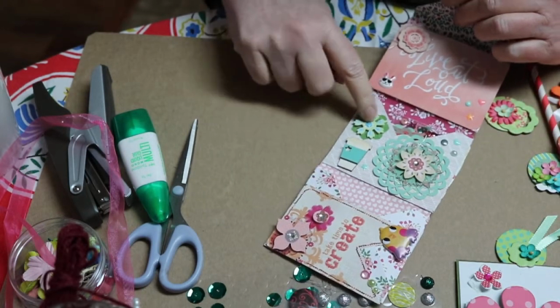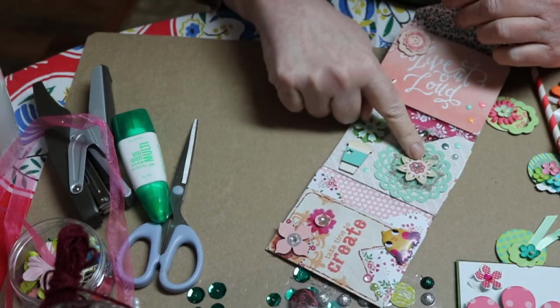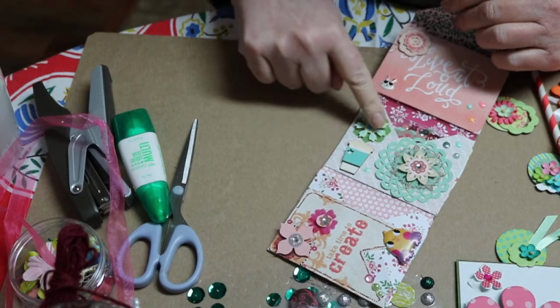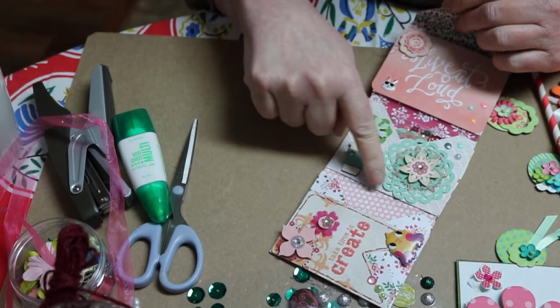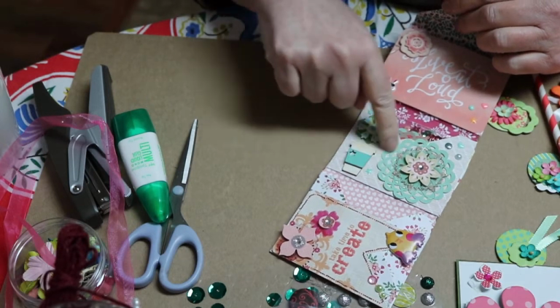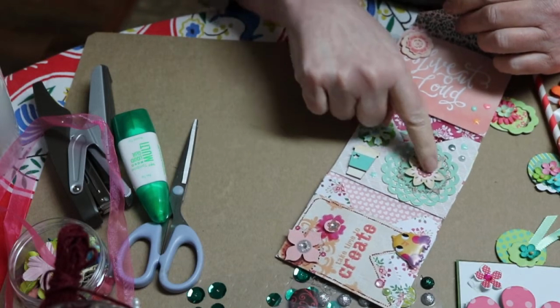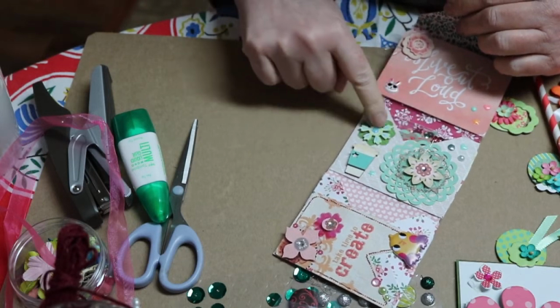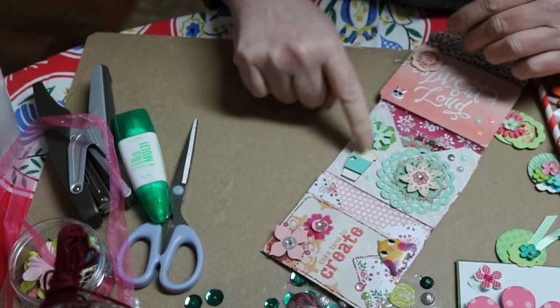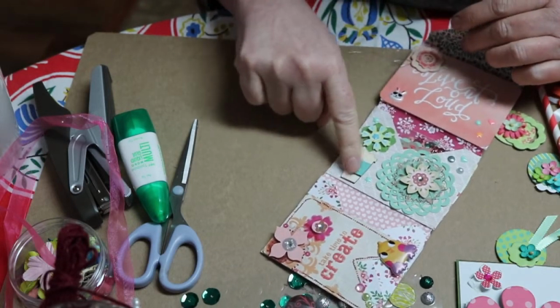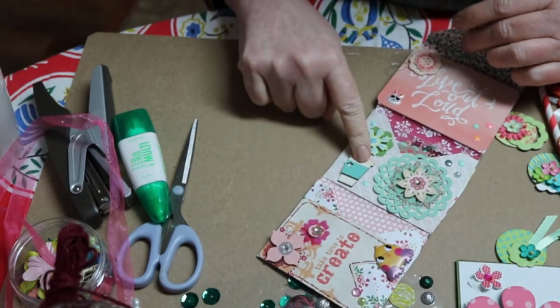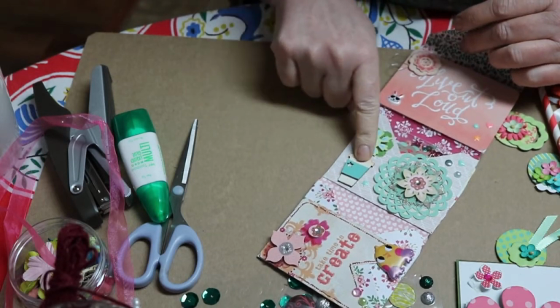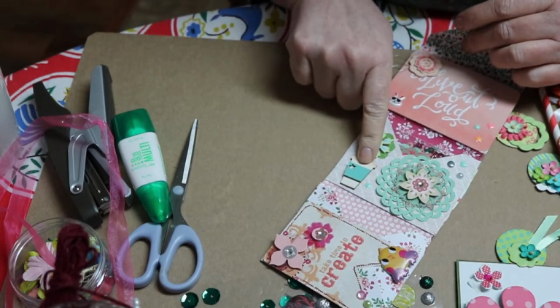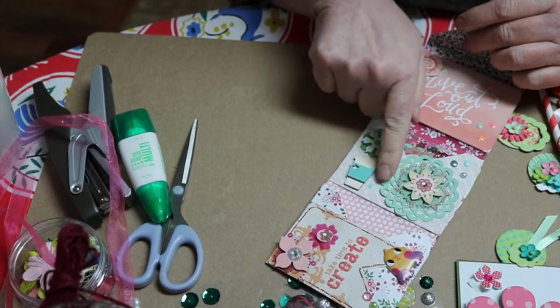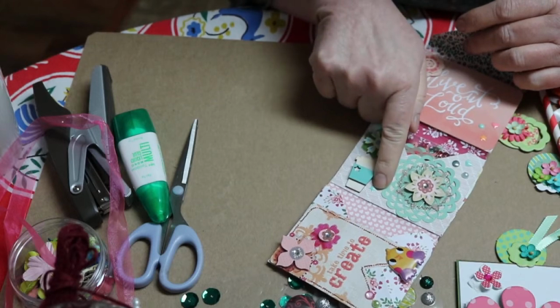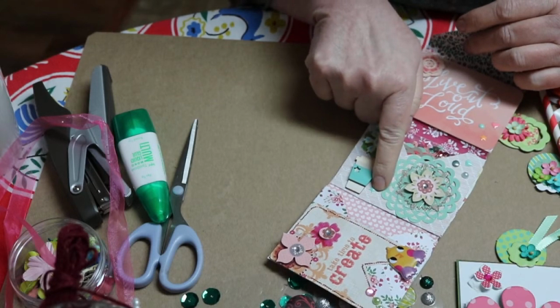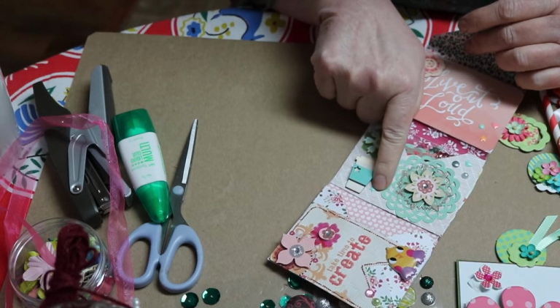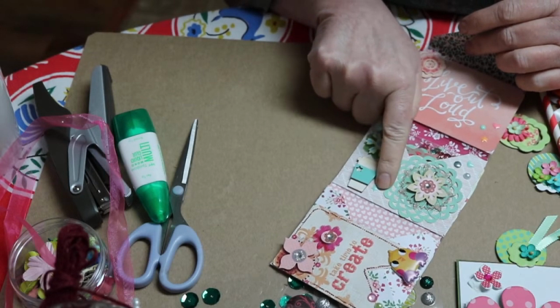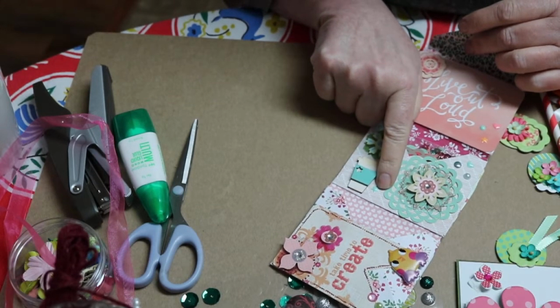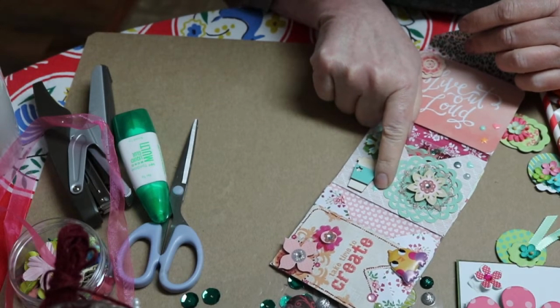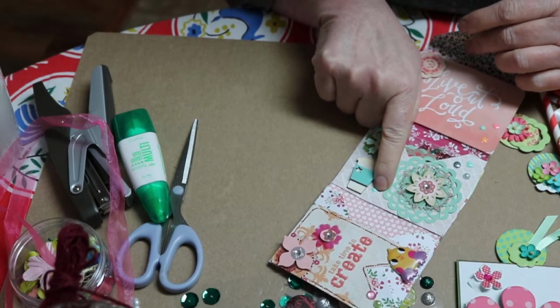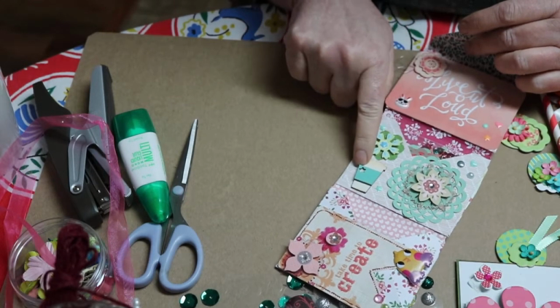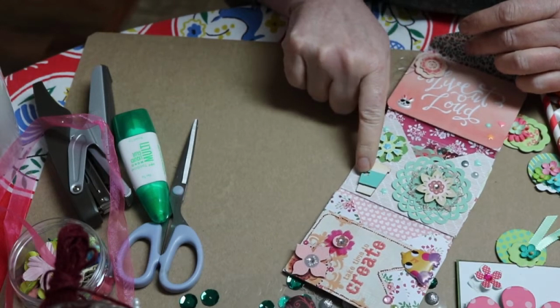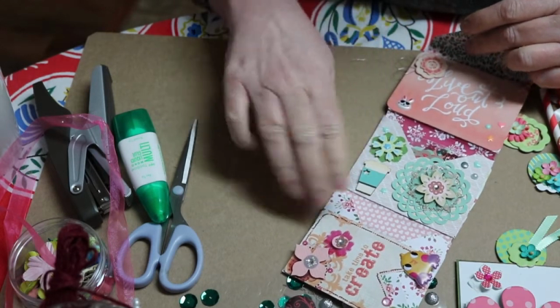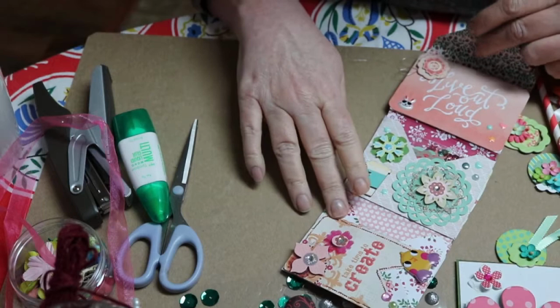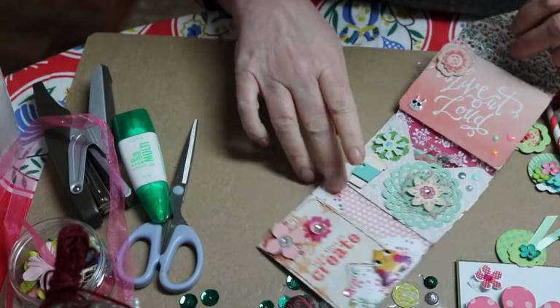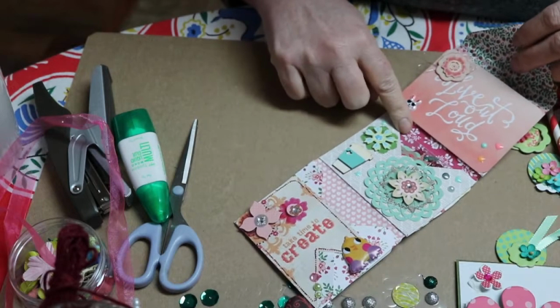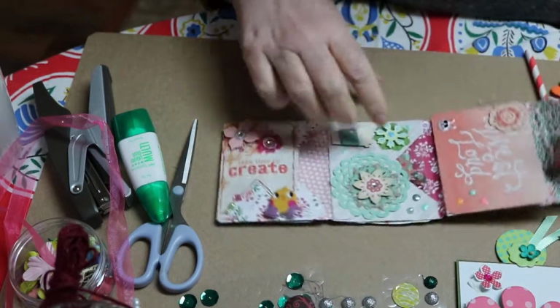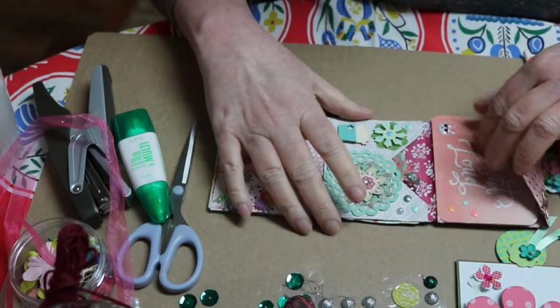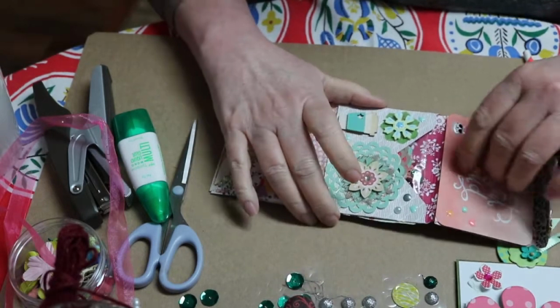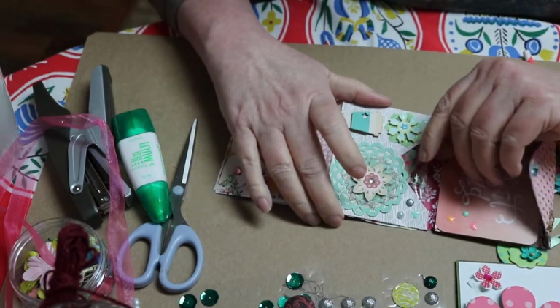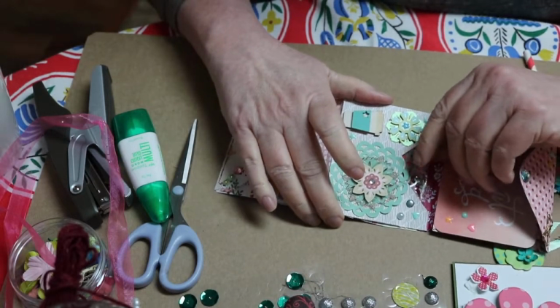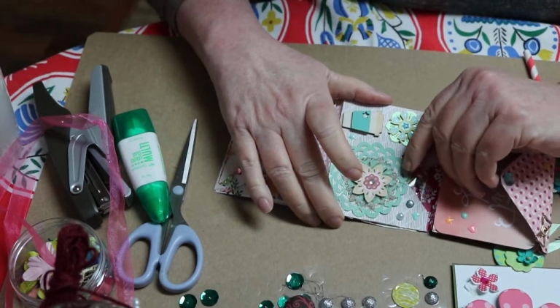And here I've put a doily back here and these flowers, this little coffee cup, and I put a little star here. My mom said it looks like that star fell out of that cup — it's kind of cute, huh? And then in here I've put some more goodies.